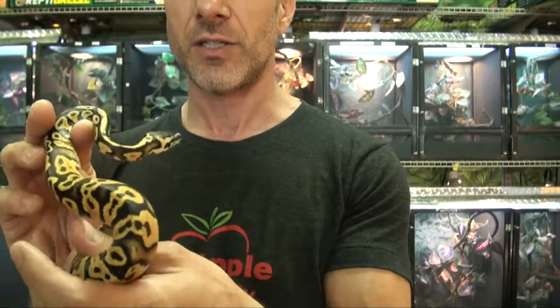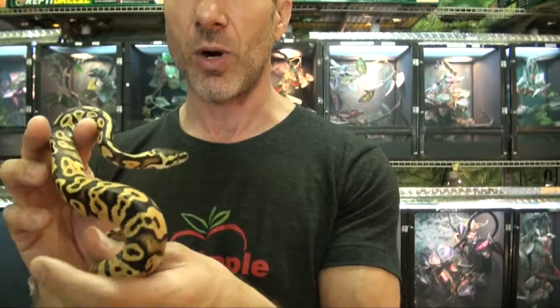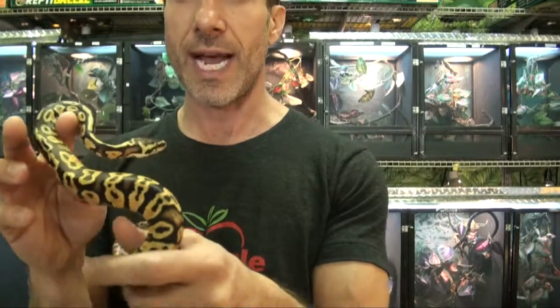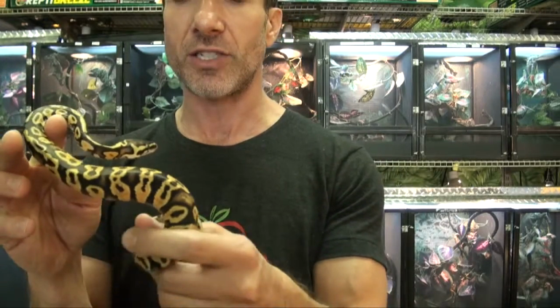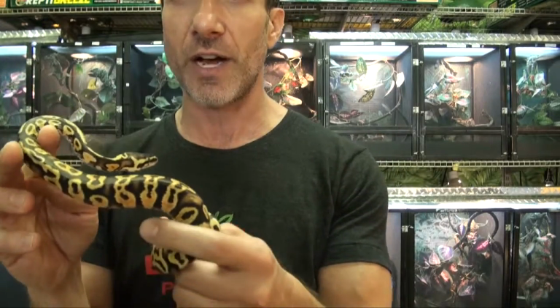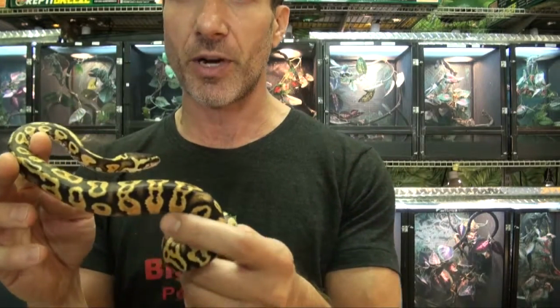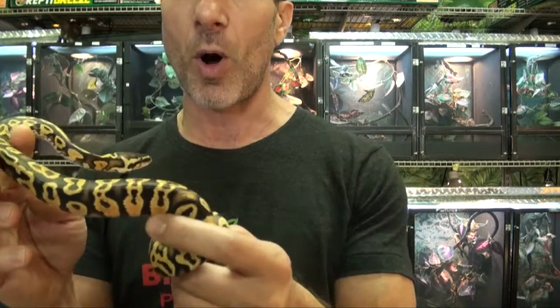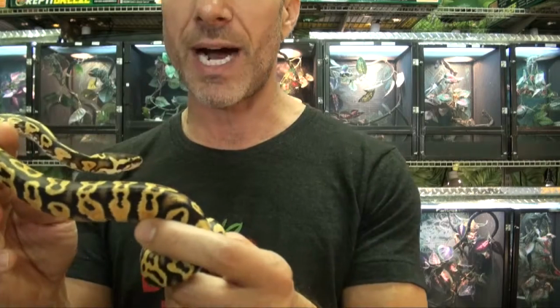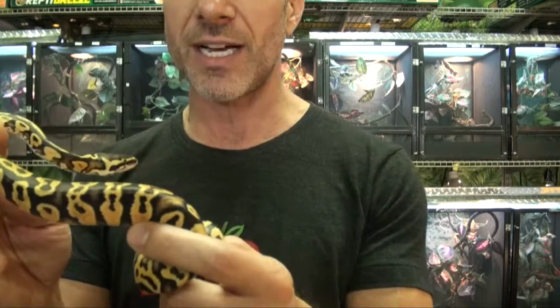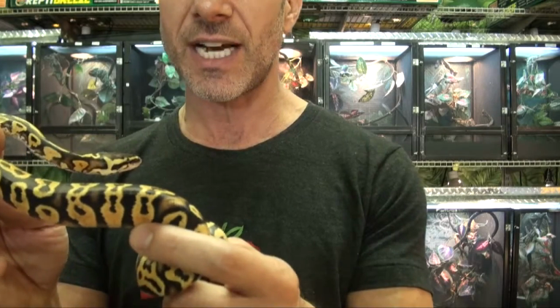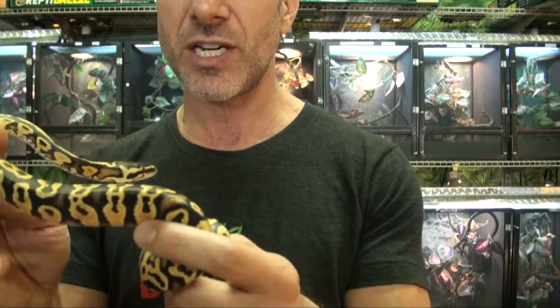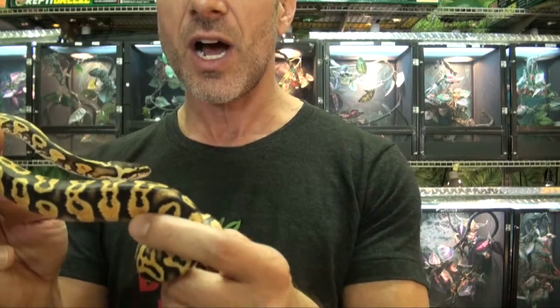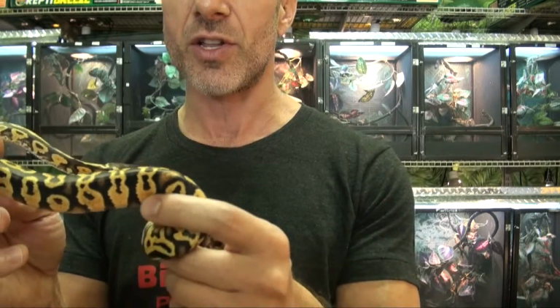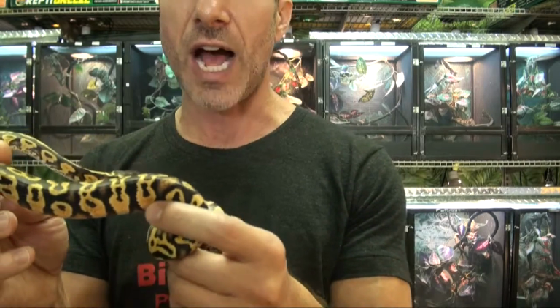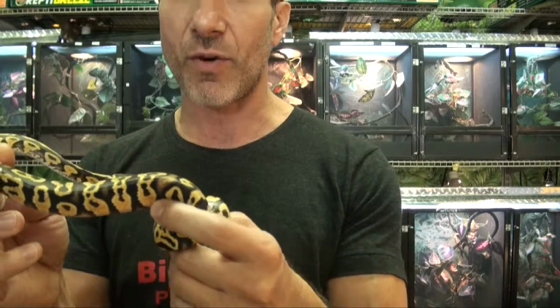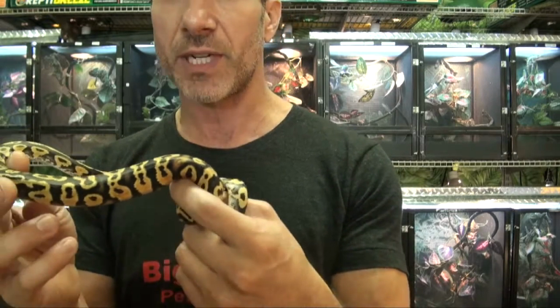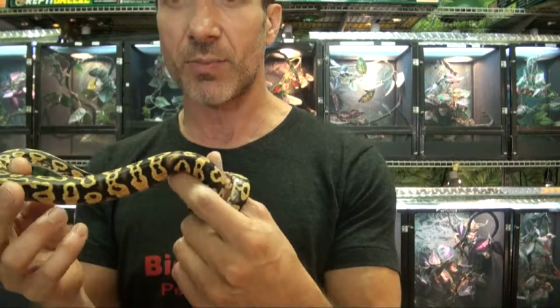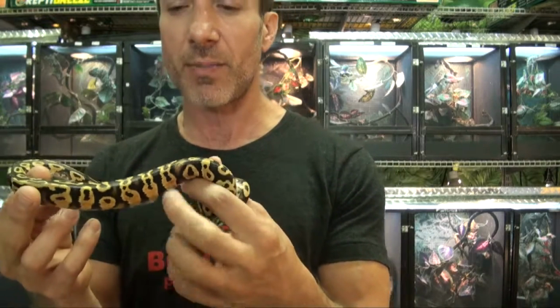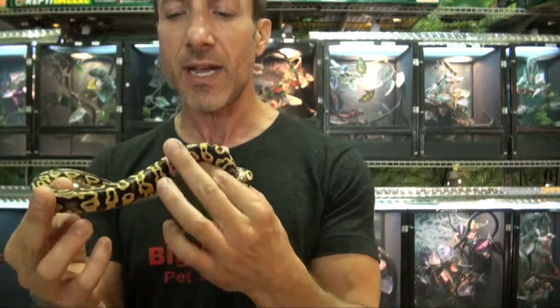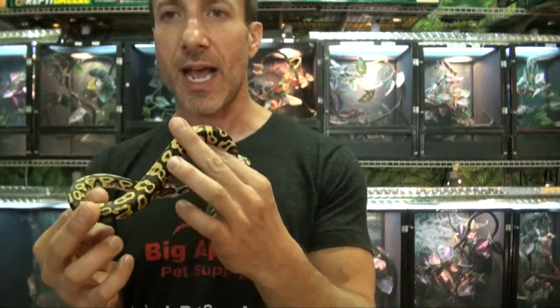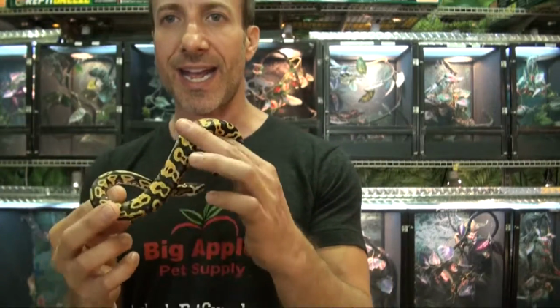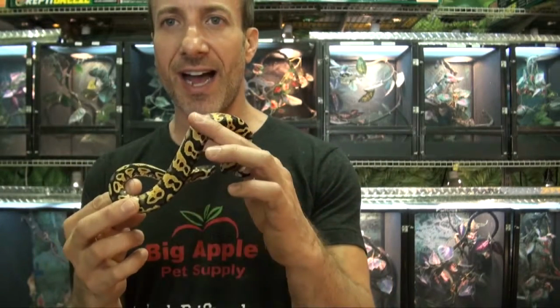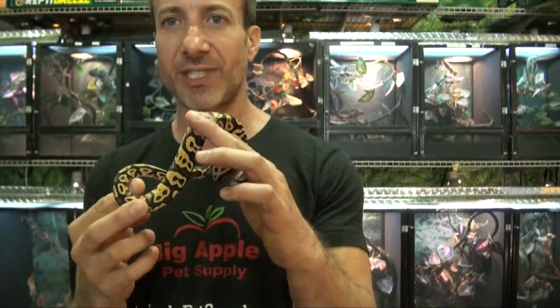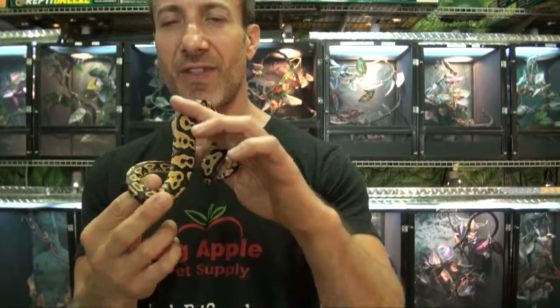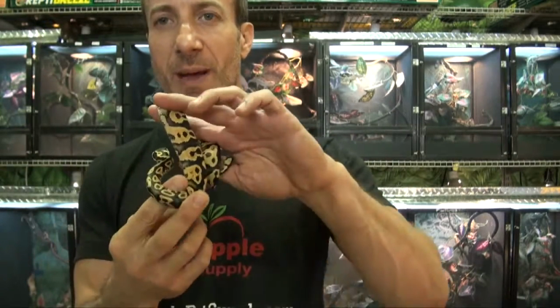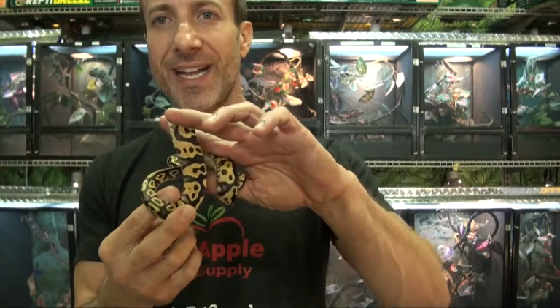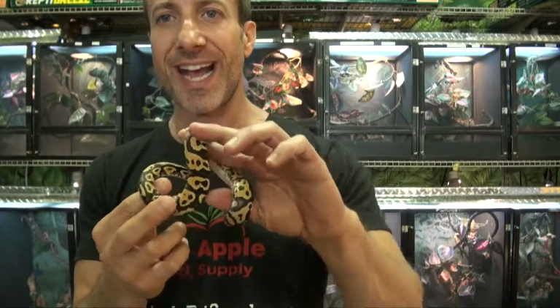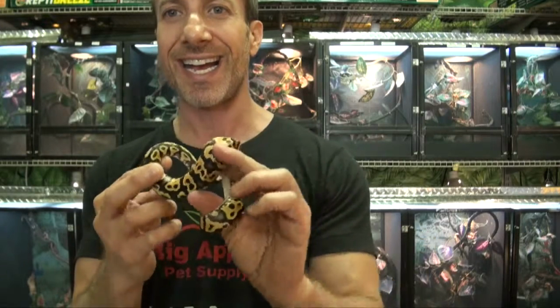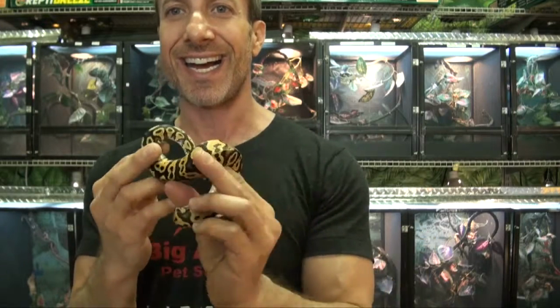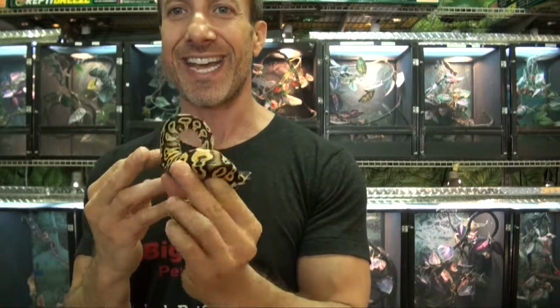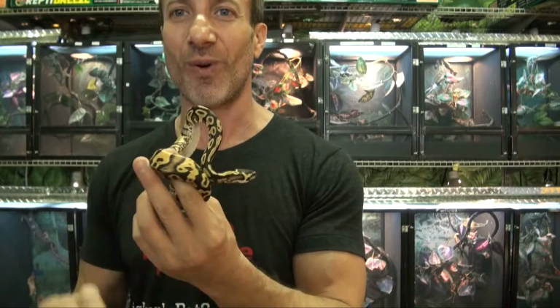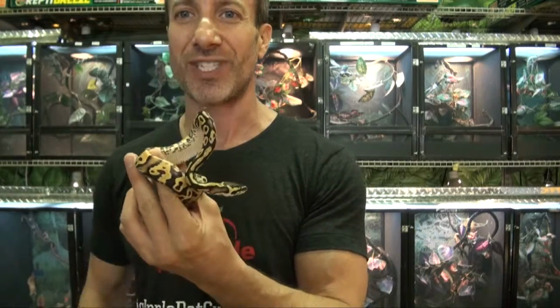These are available in our ball python section under the live reptile department. And I am Stephen the Petman, and I thank you for watching.